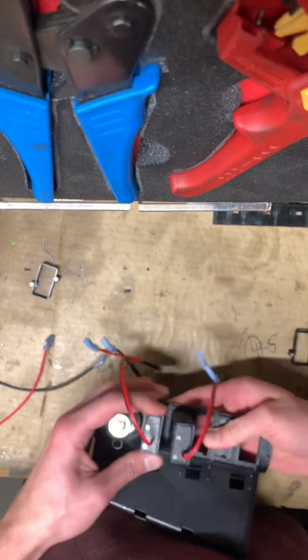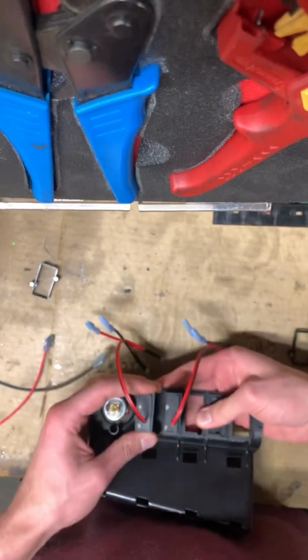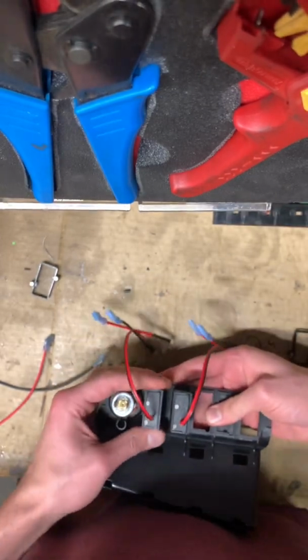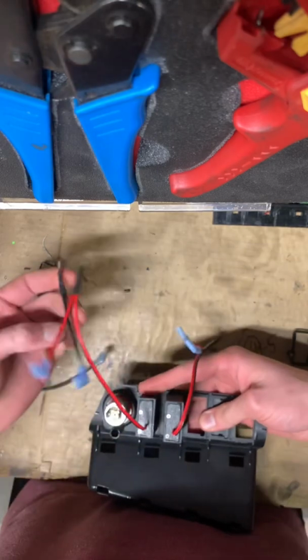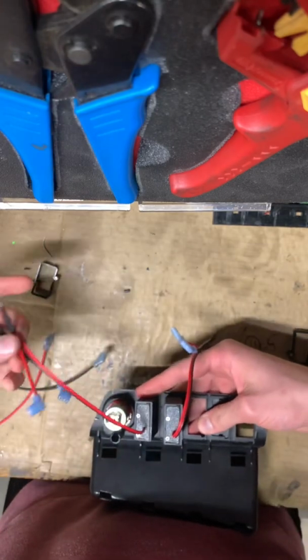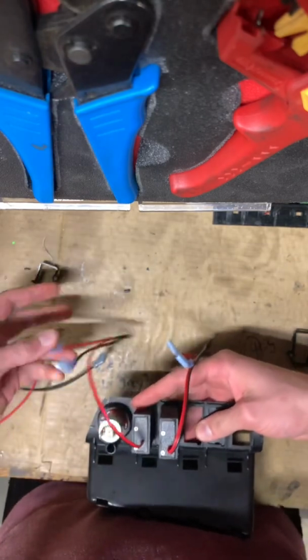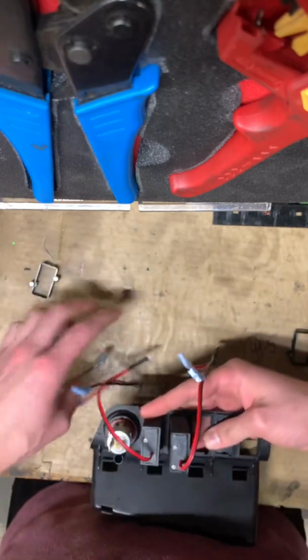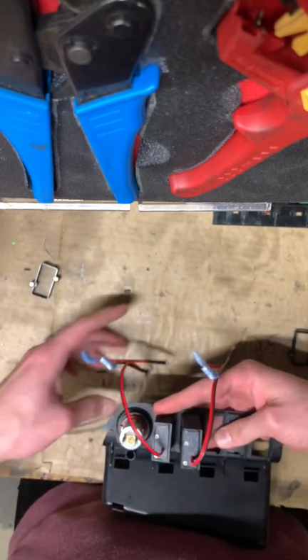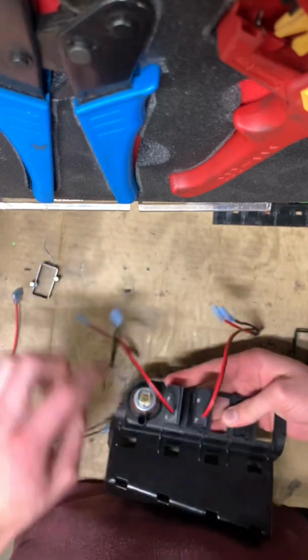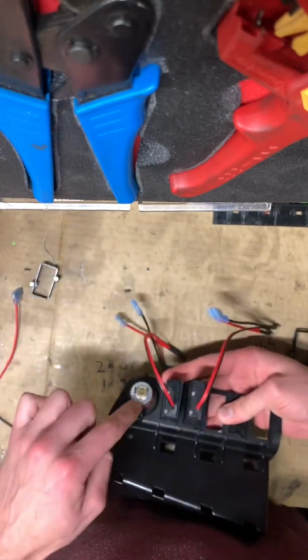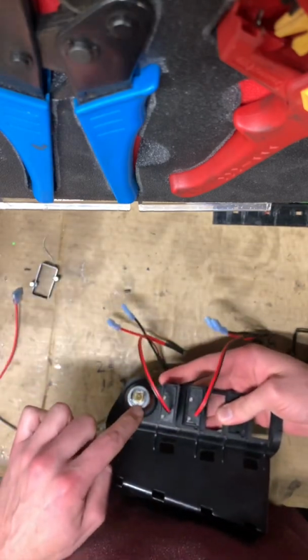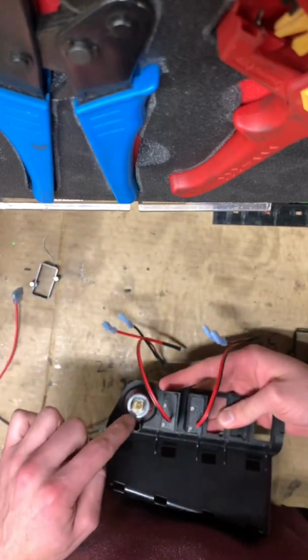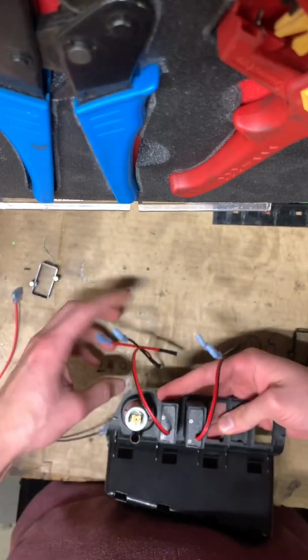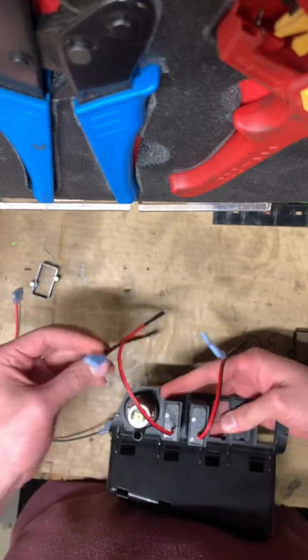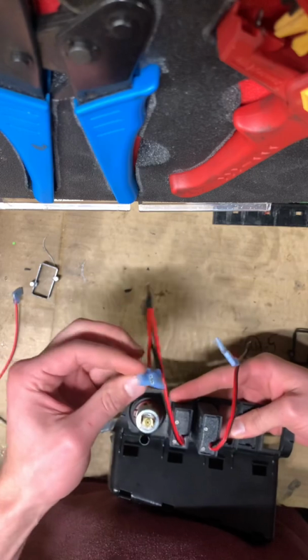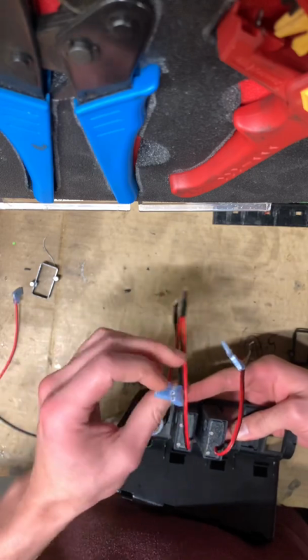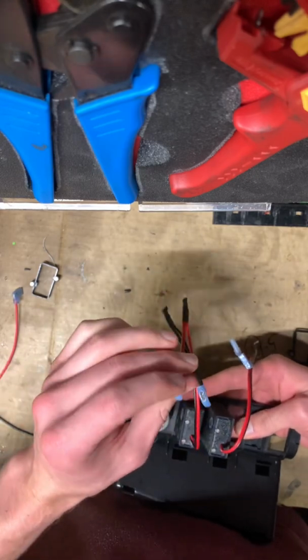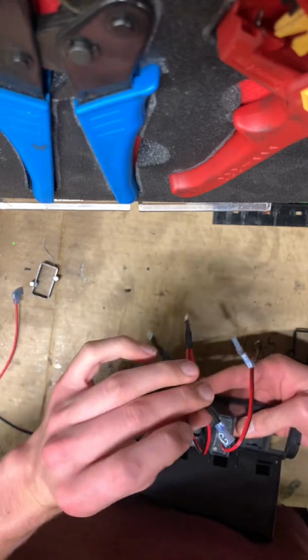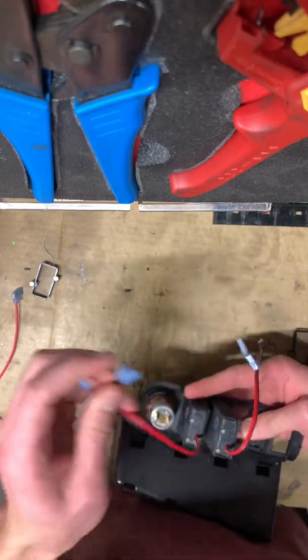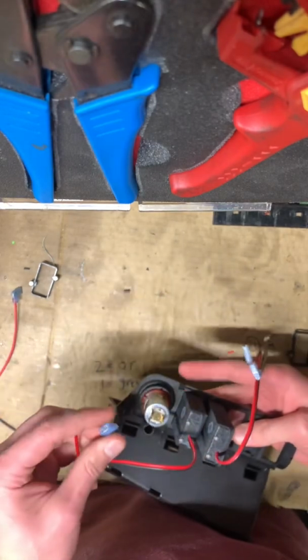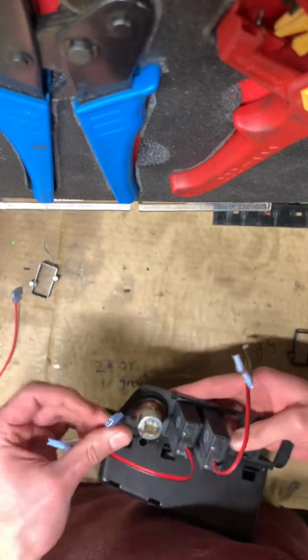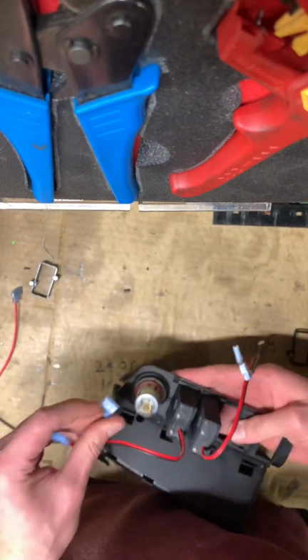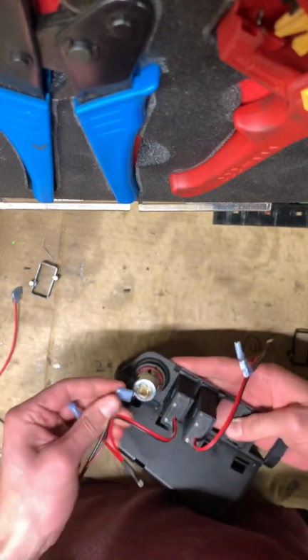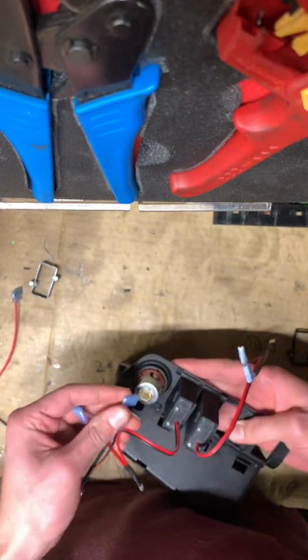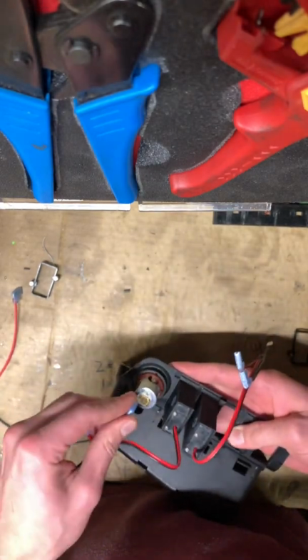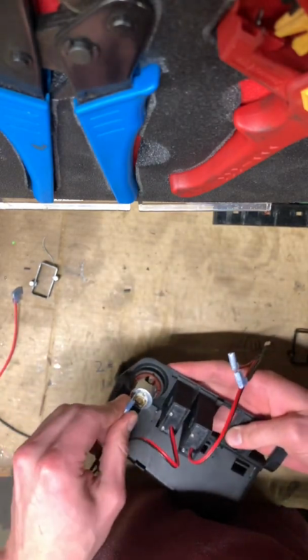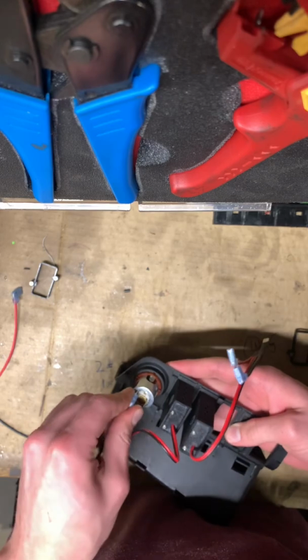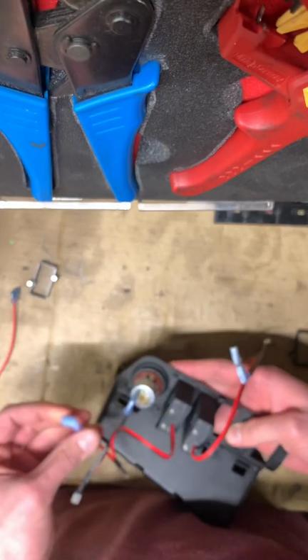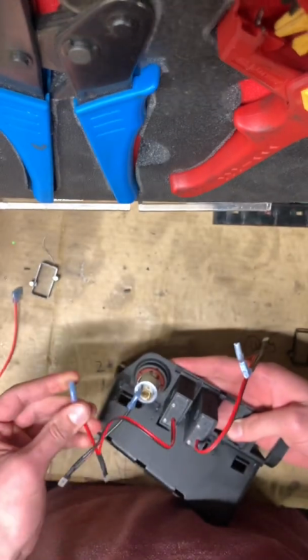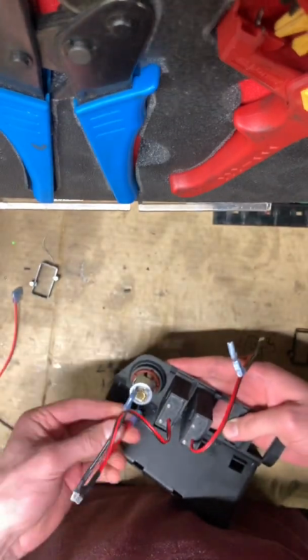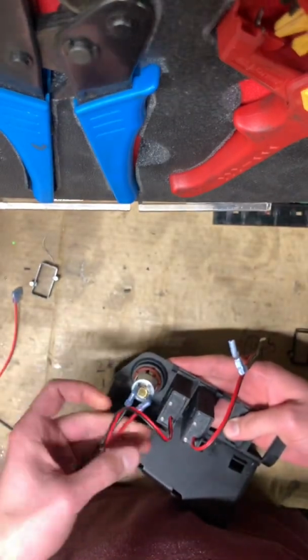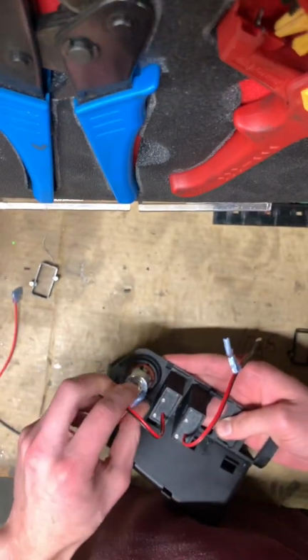Once you have them in, you're going to take the closest one to your power, and you're going to take the same female prongs and put it on the cigarette lighter. So I'm just doing that here.